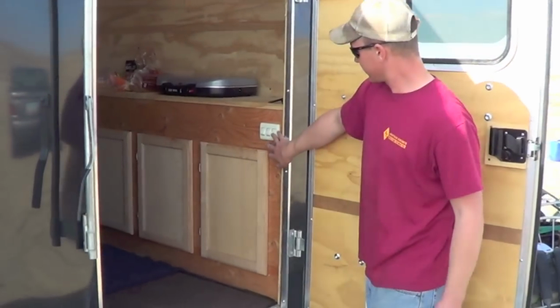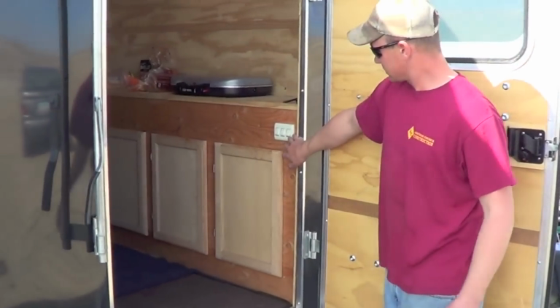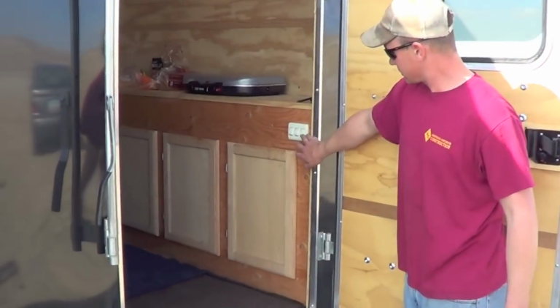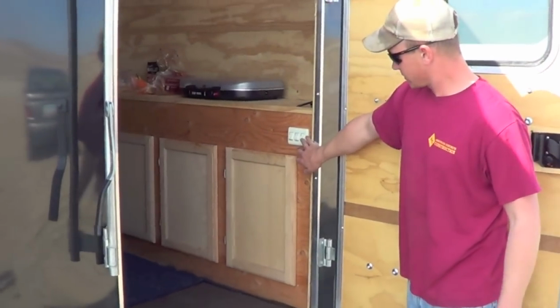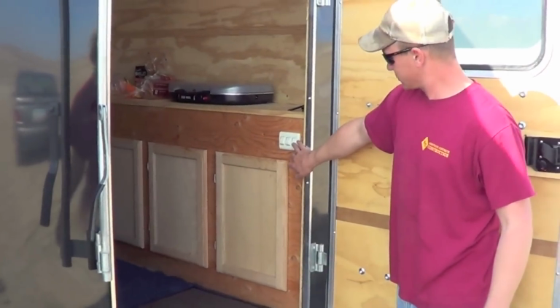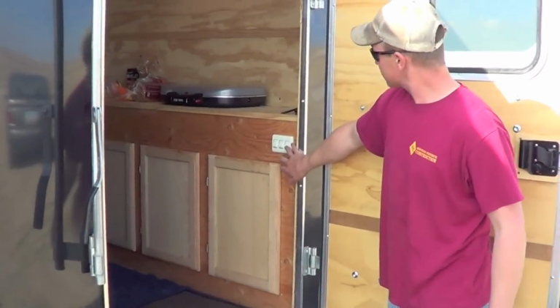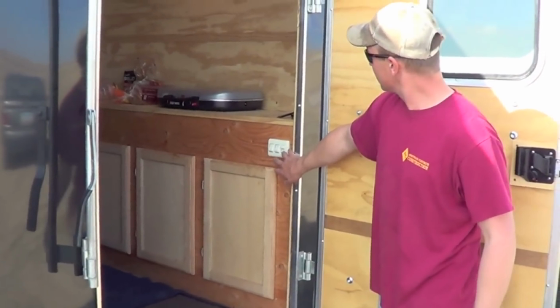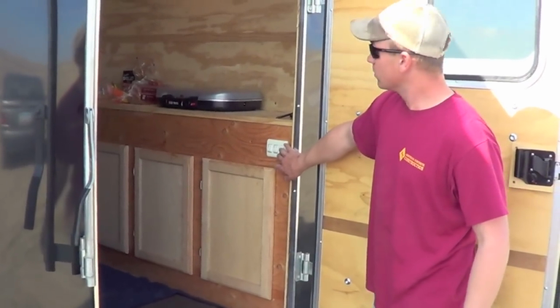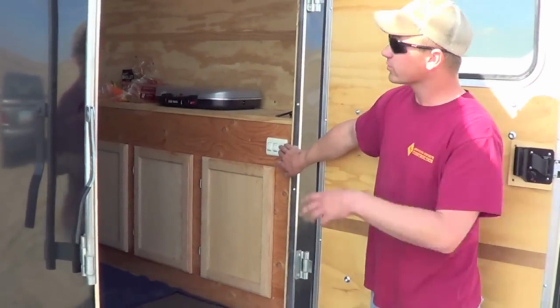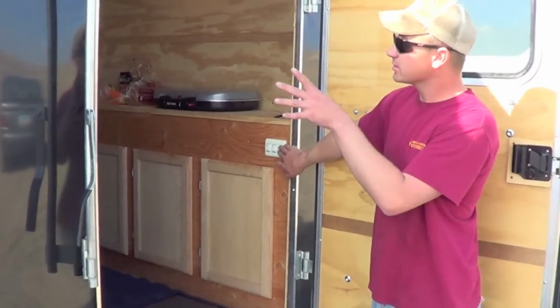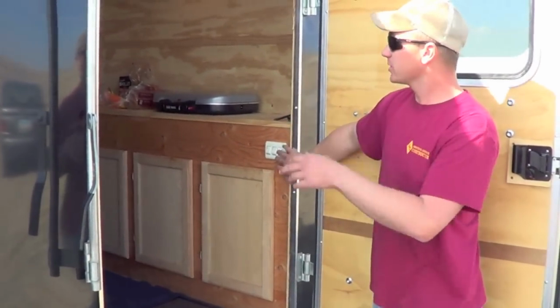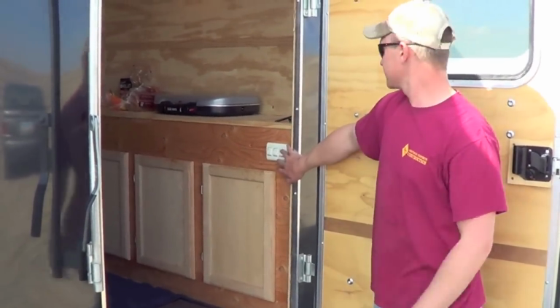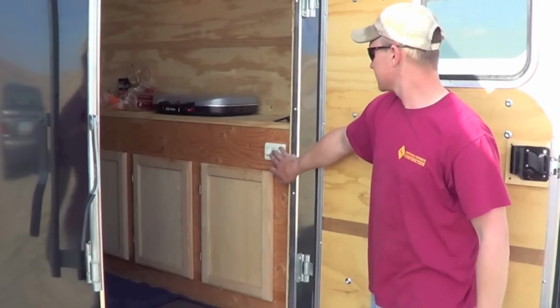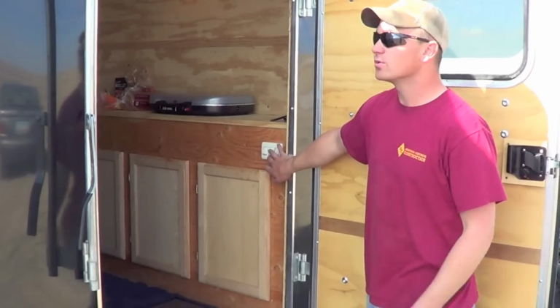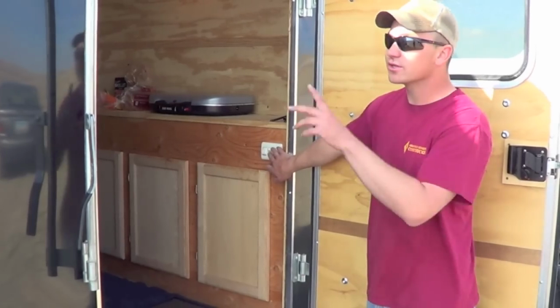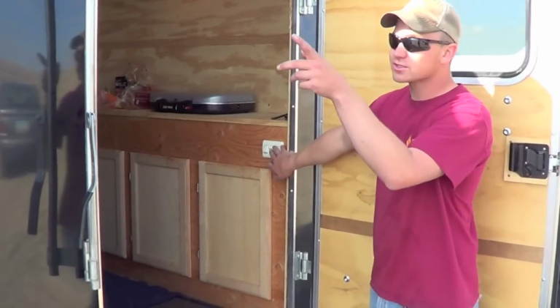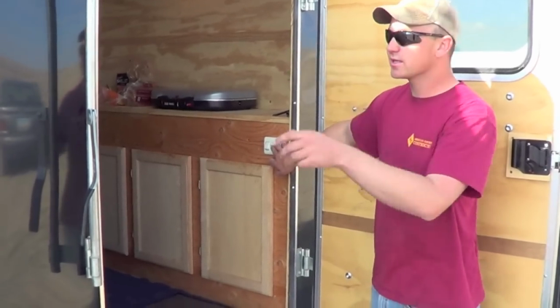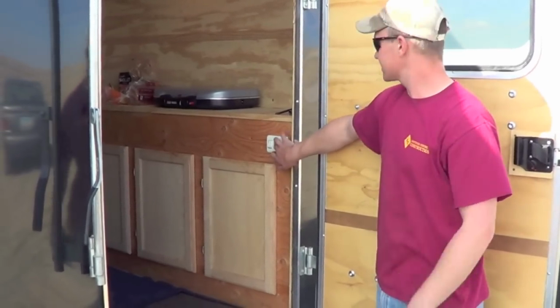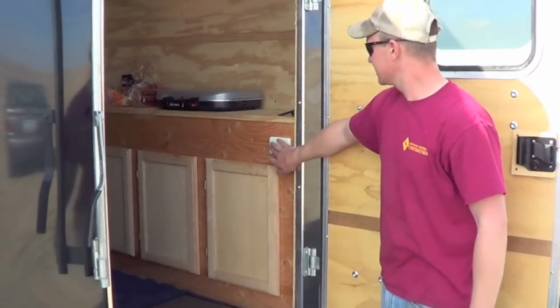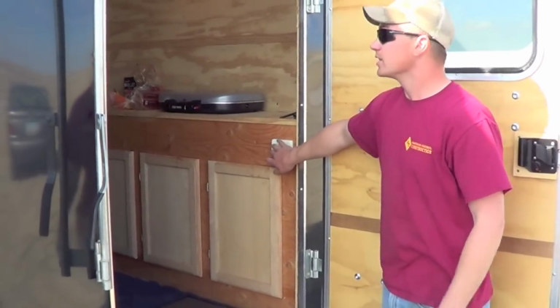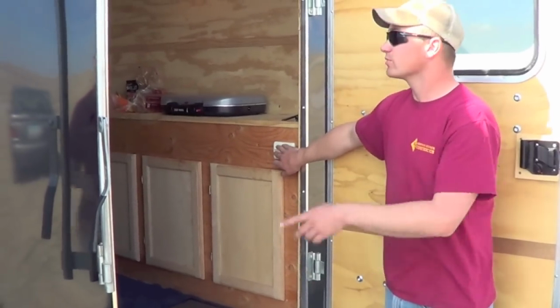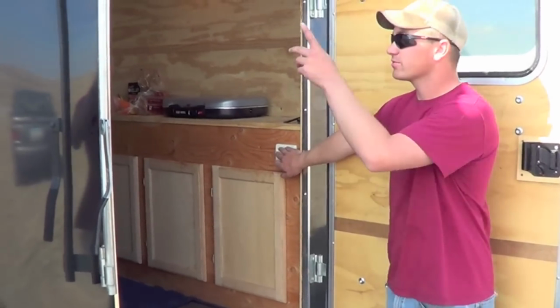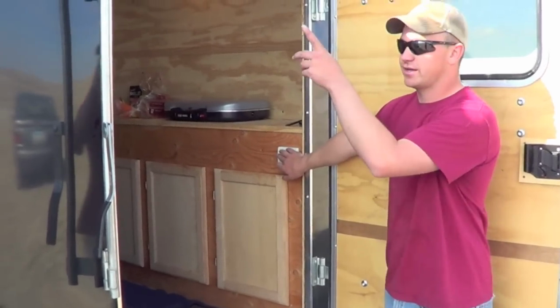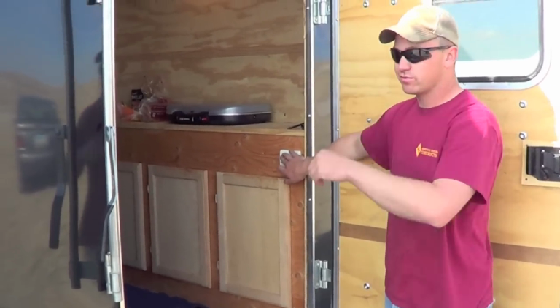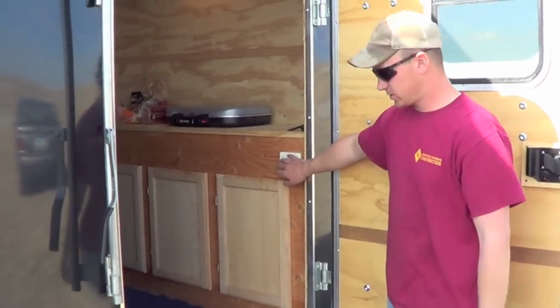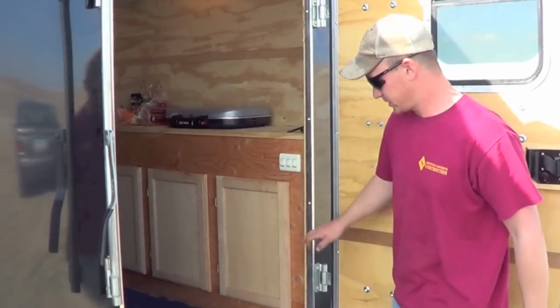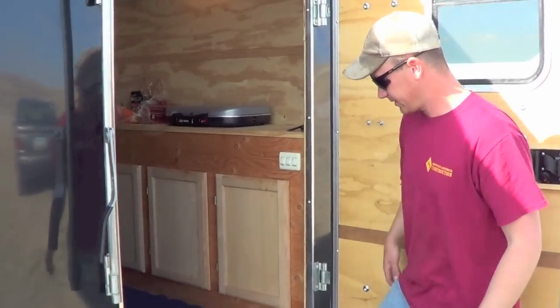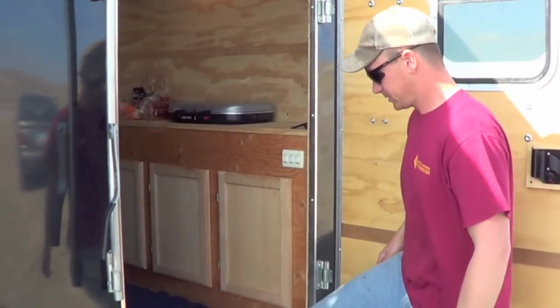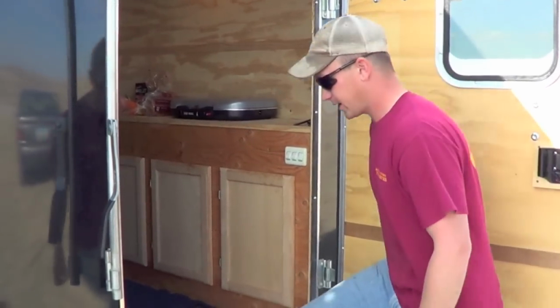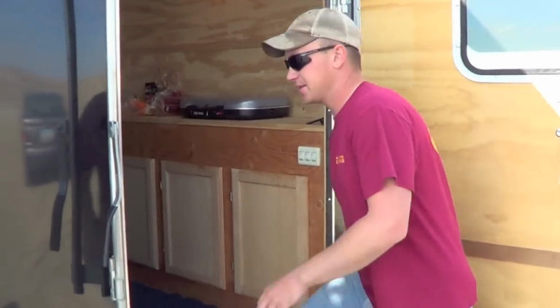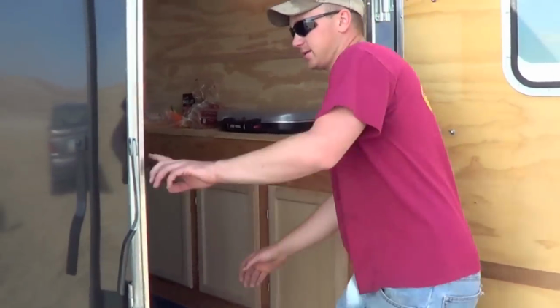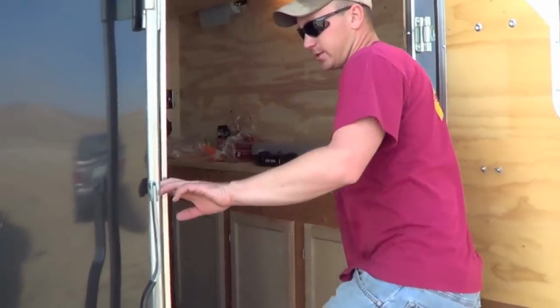Right inside here we got all our light switches — three switches: one for the interior lights, one for the exterior lights, and one for the fan for the vent. We added that in as well.